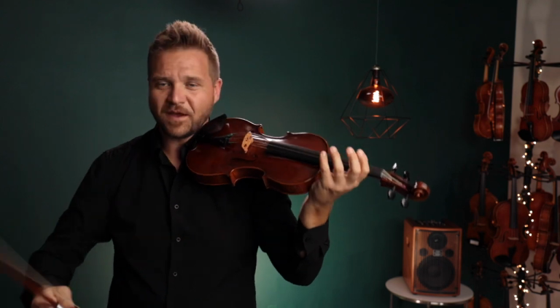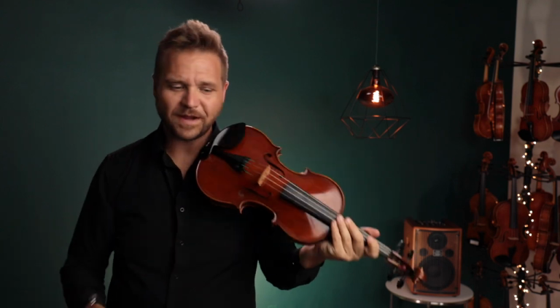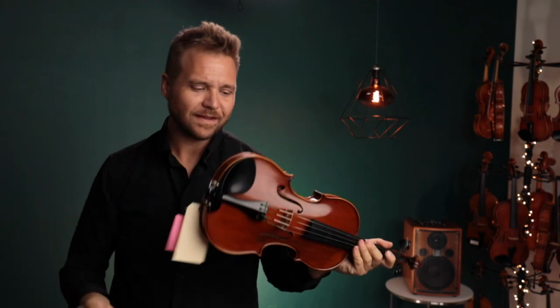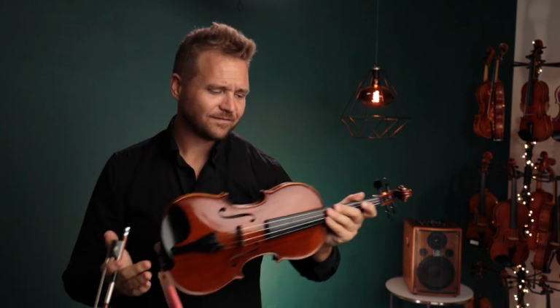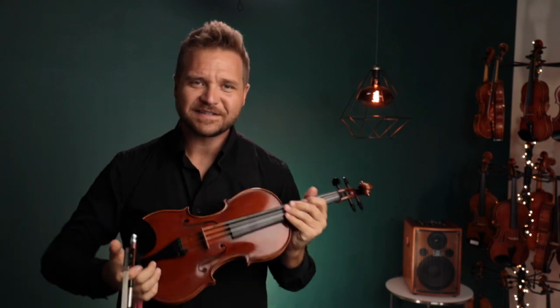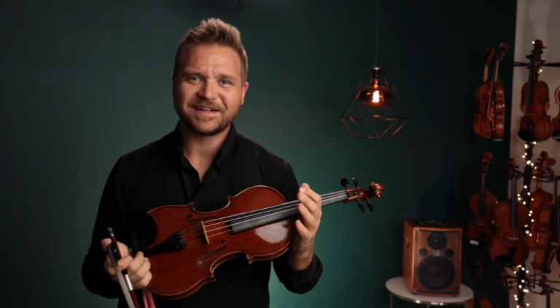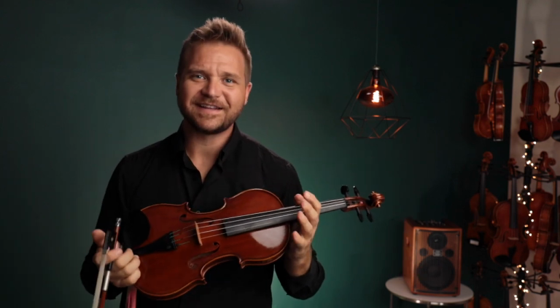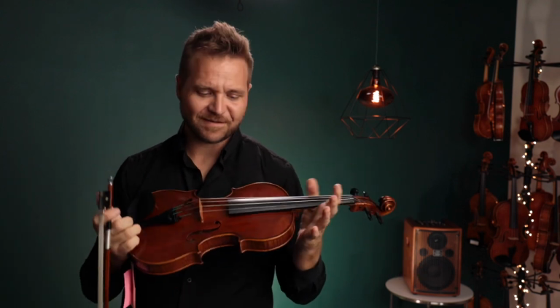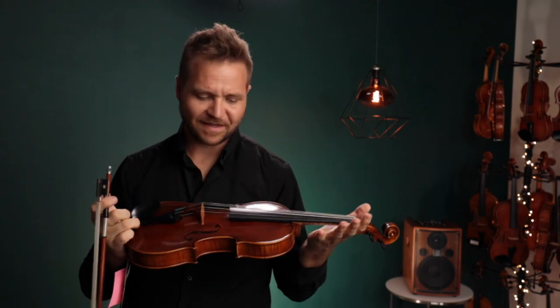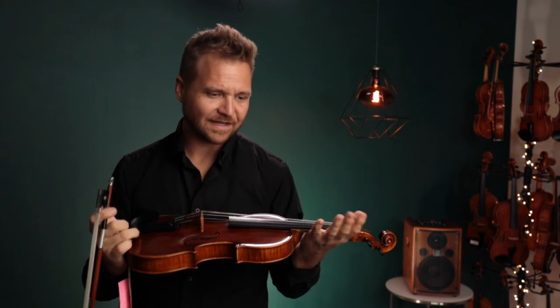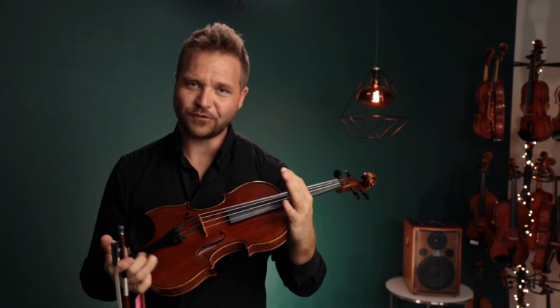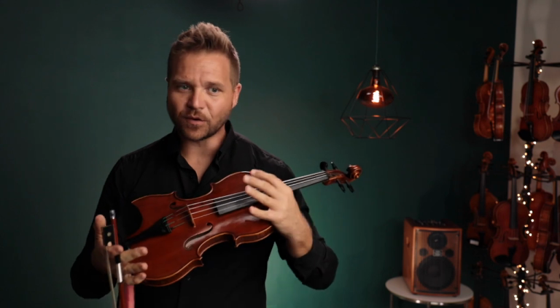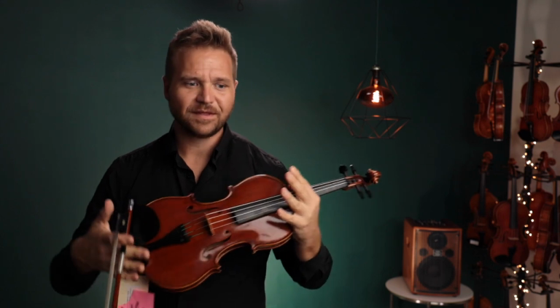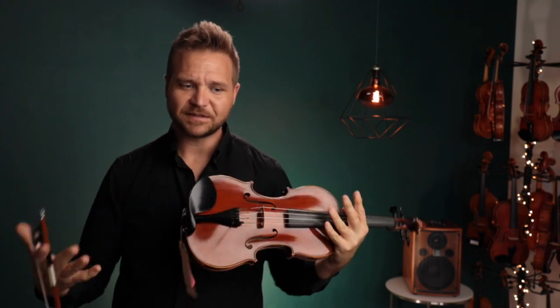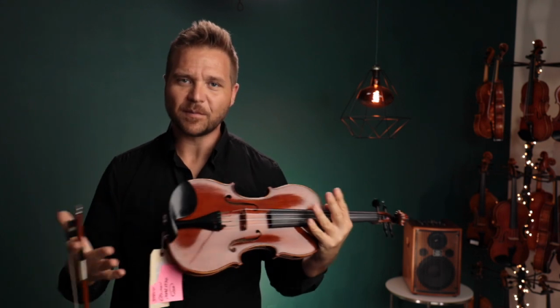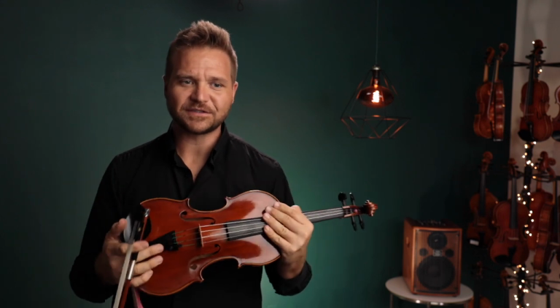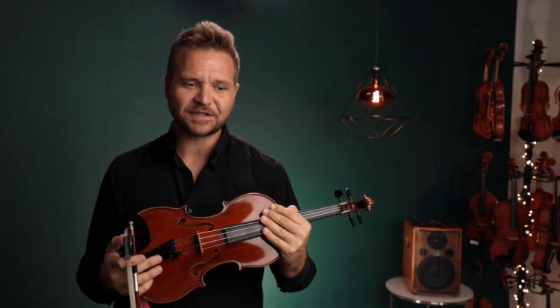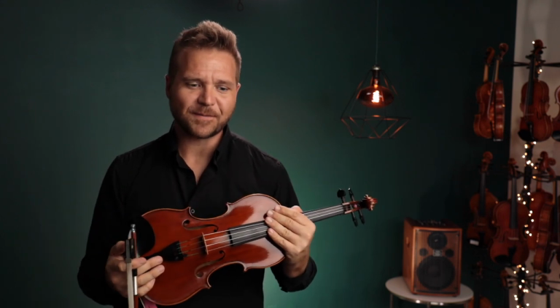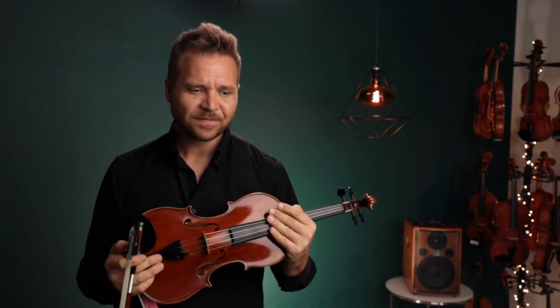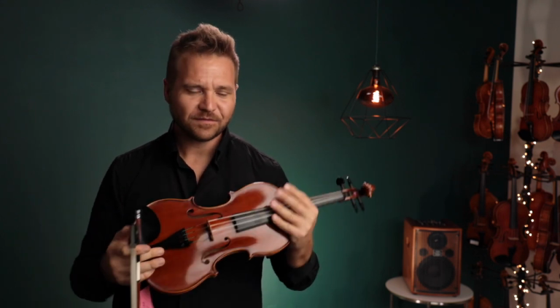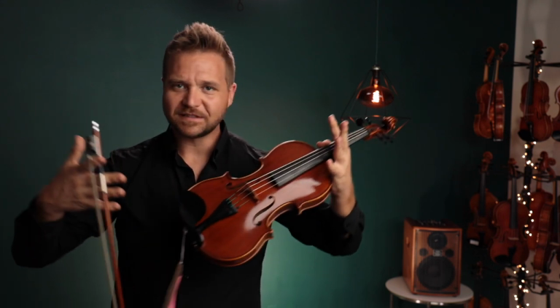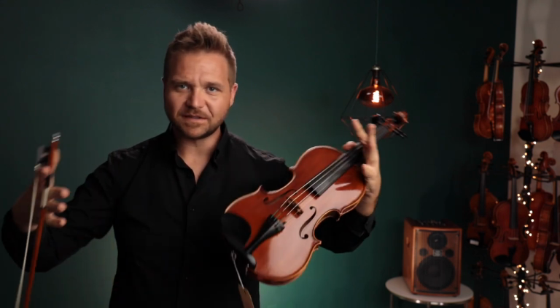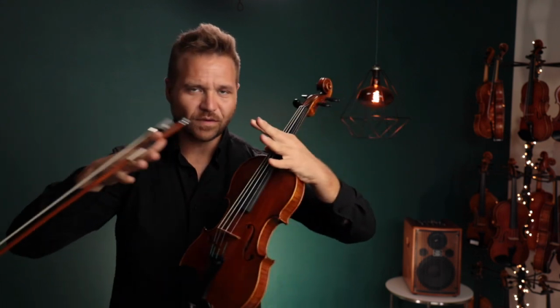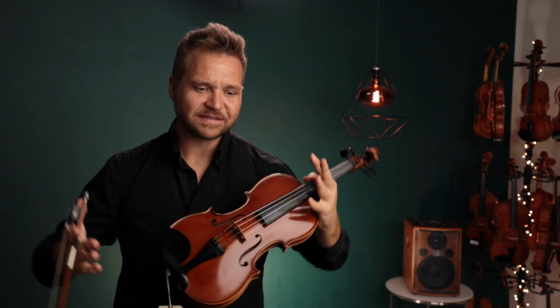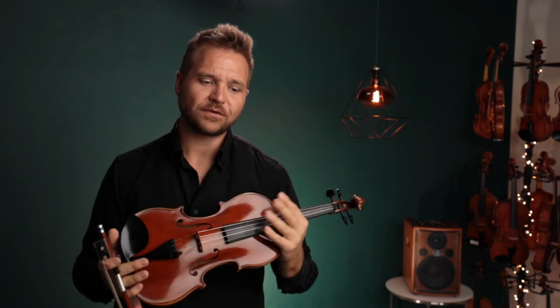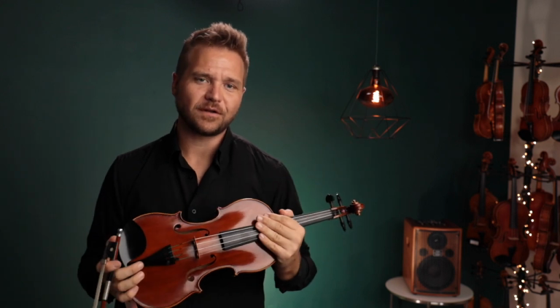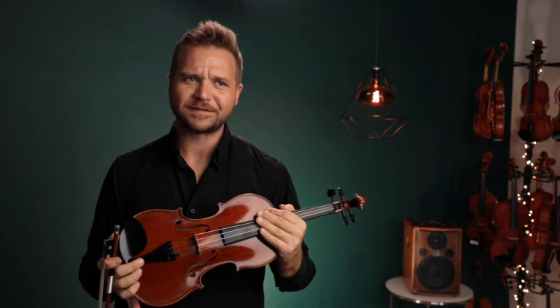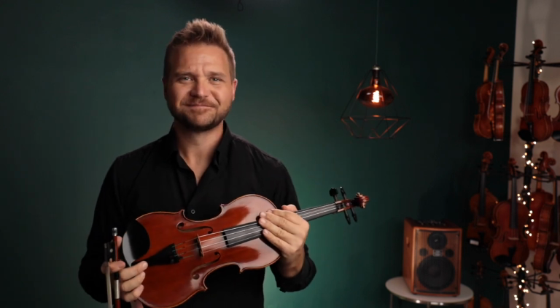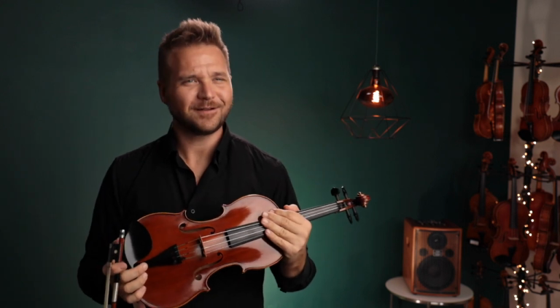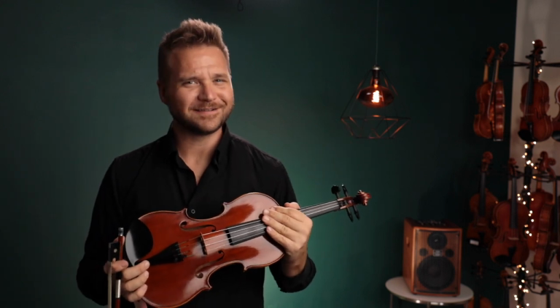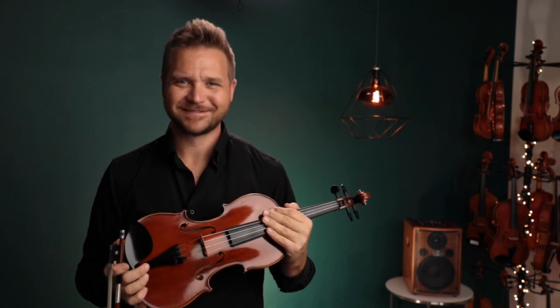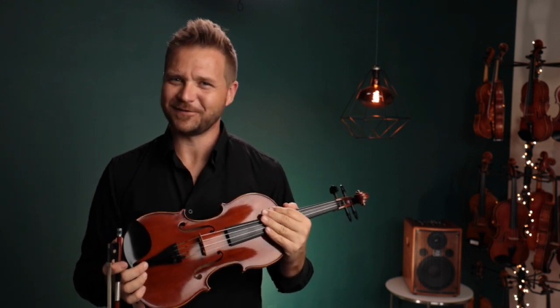All right. Fabulous sounding violin. I think it's got a great warmth, especially in the upper register. Very lovely, rounded sound all around.